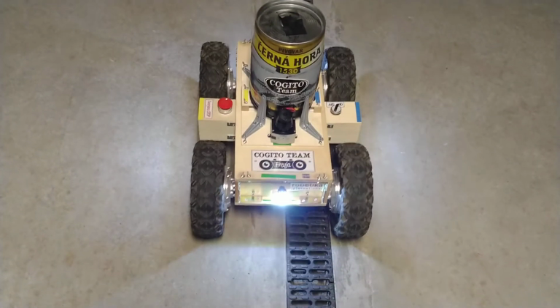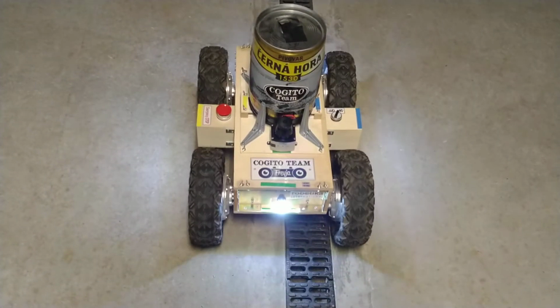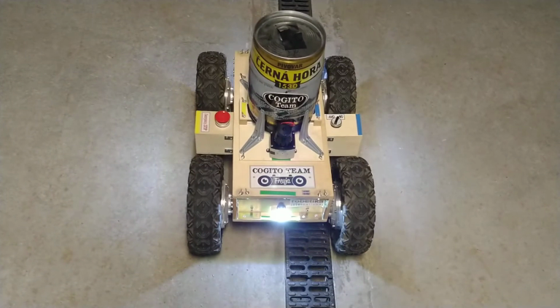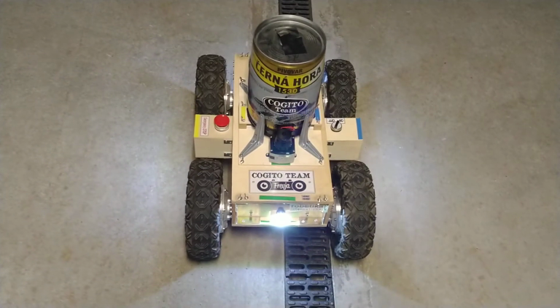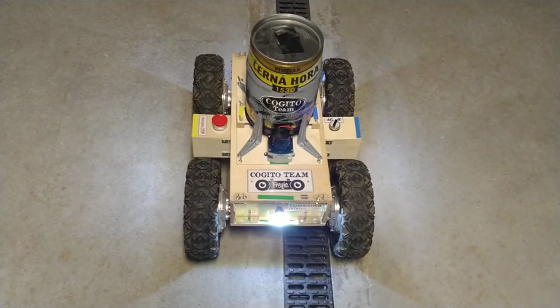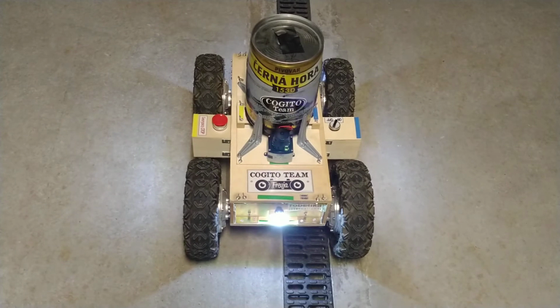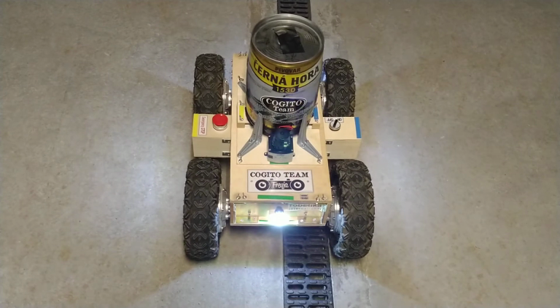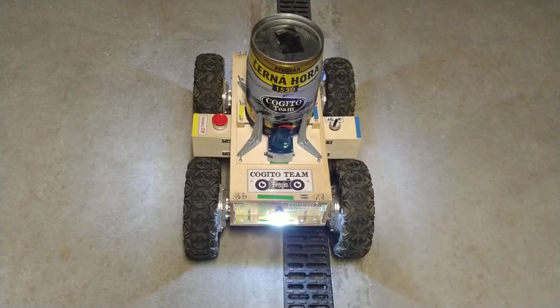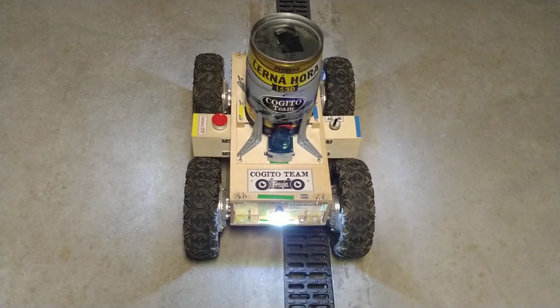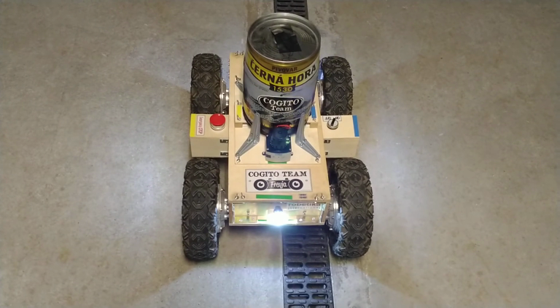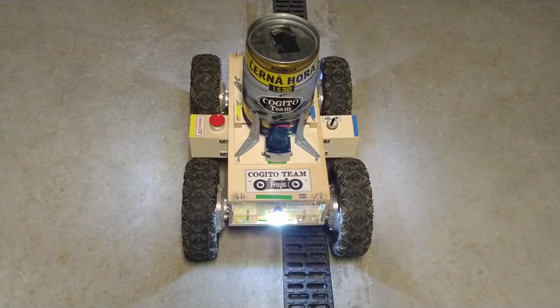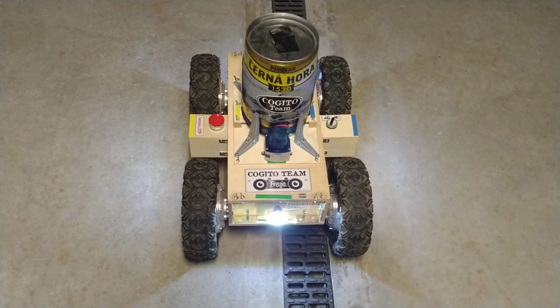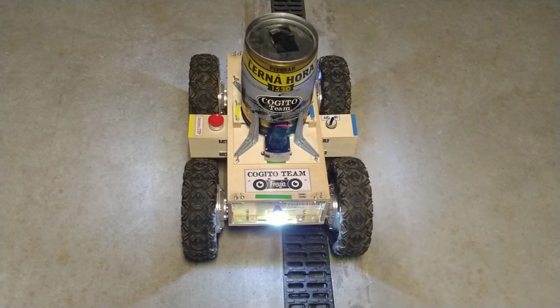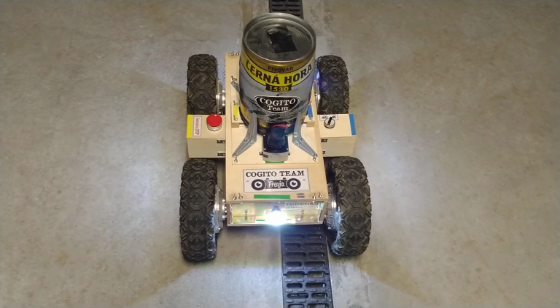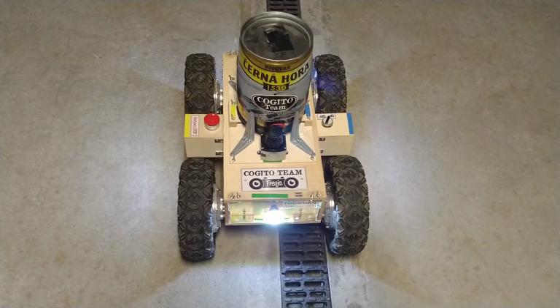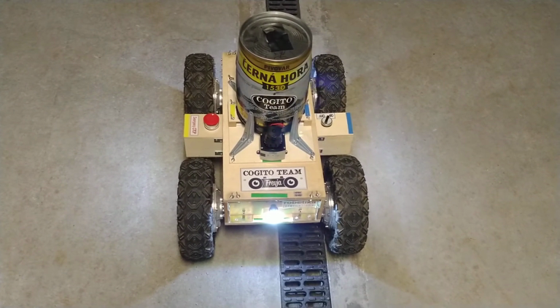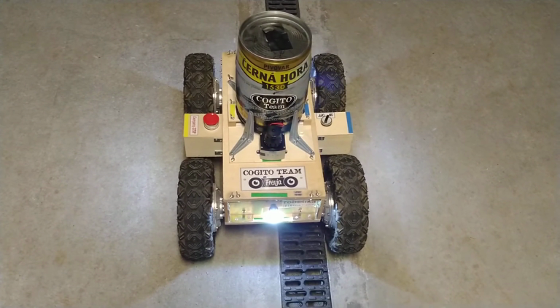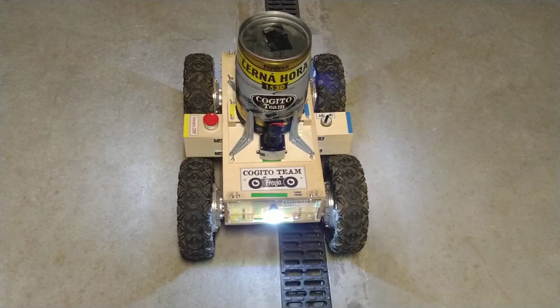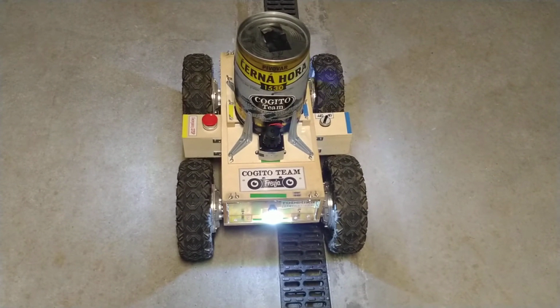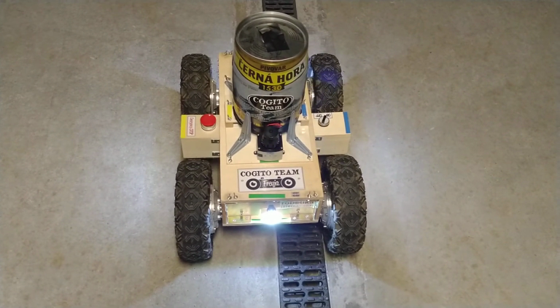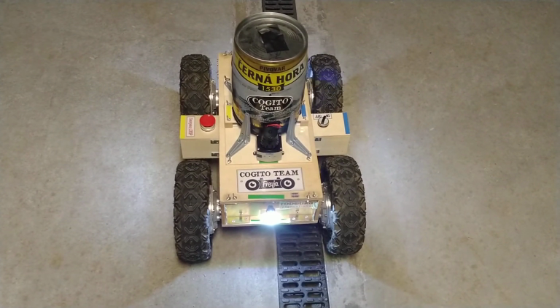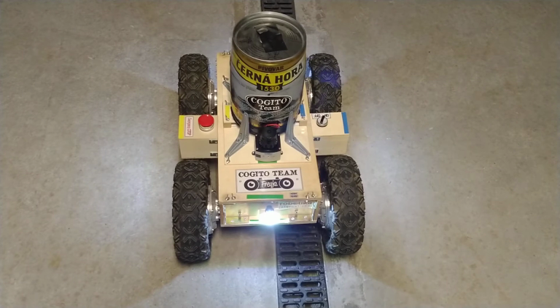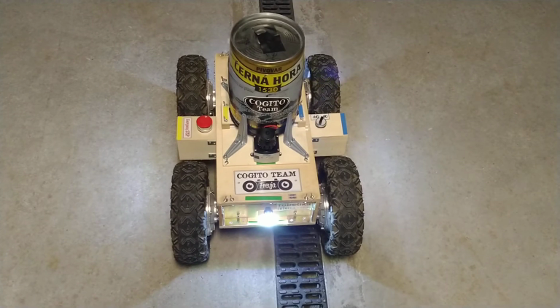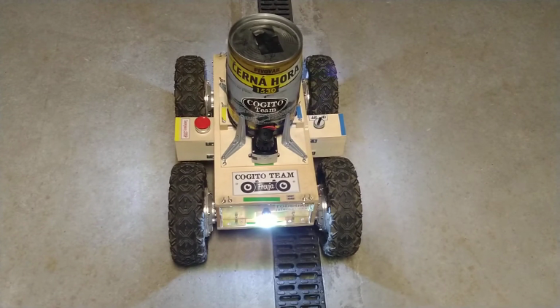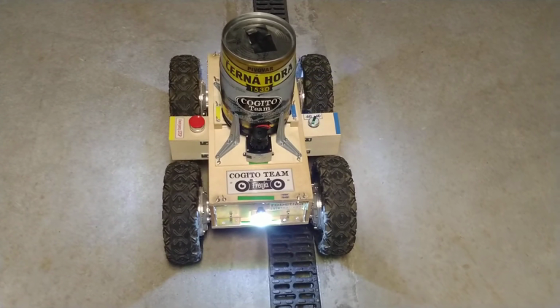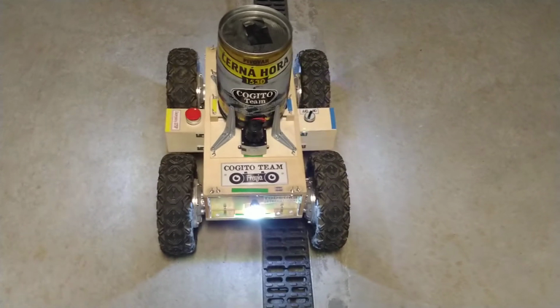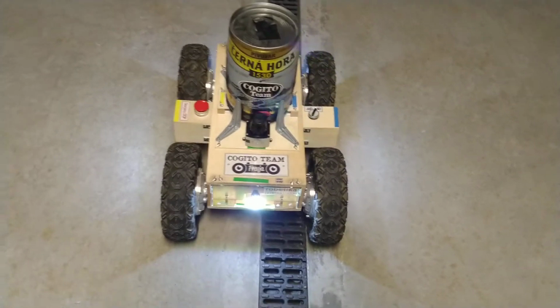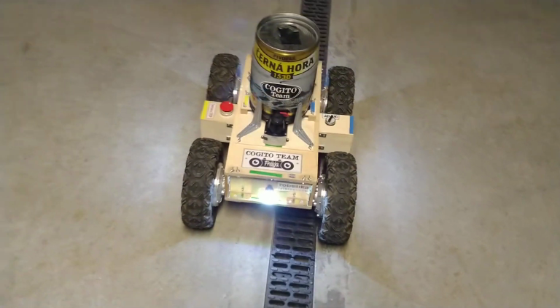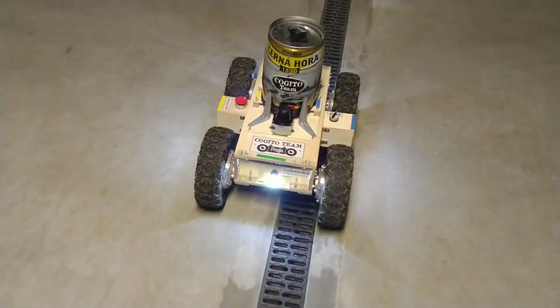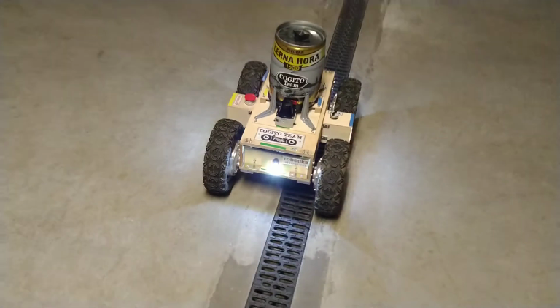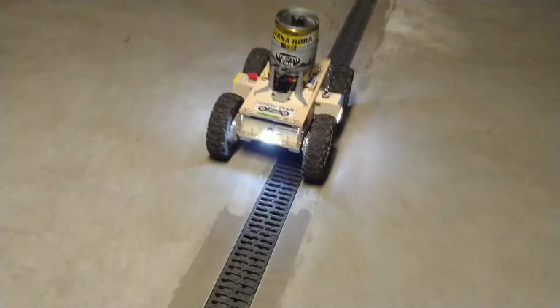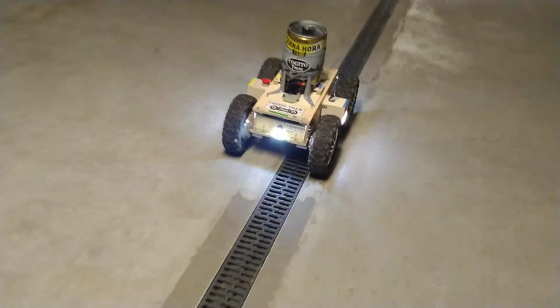When there is an obstacle in the way, the robot stops. After the obstacle disappears, the robot keeps moving.